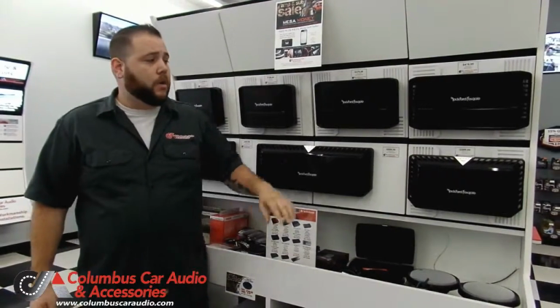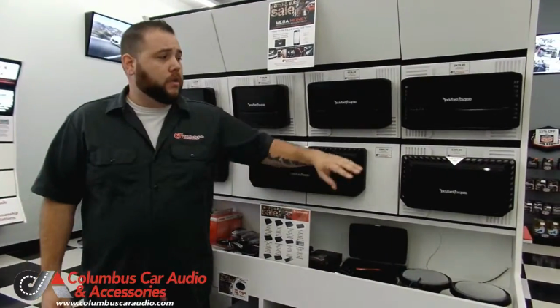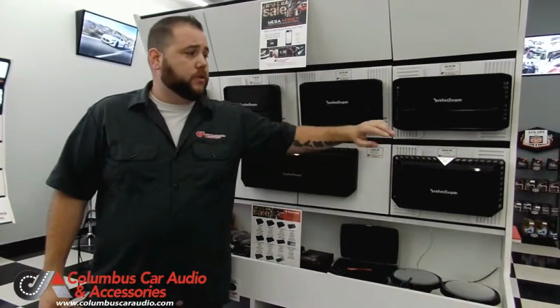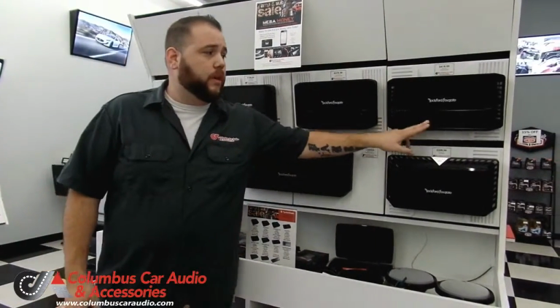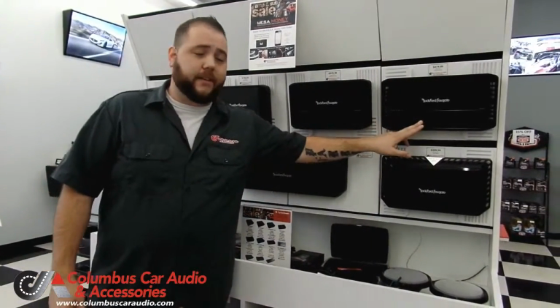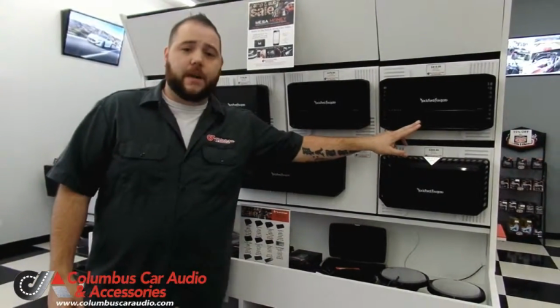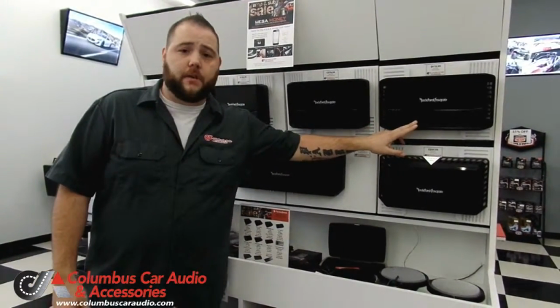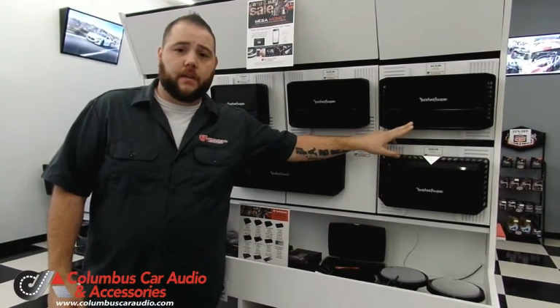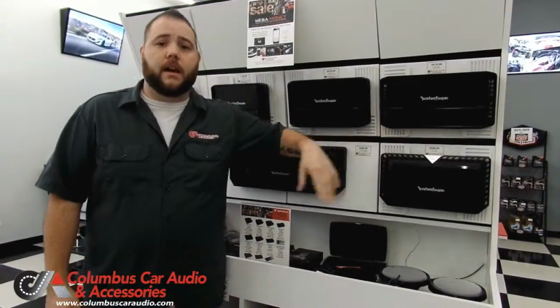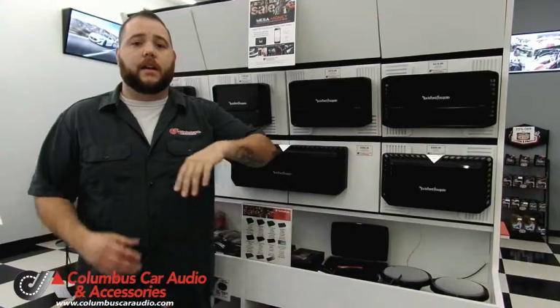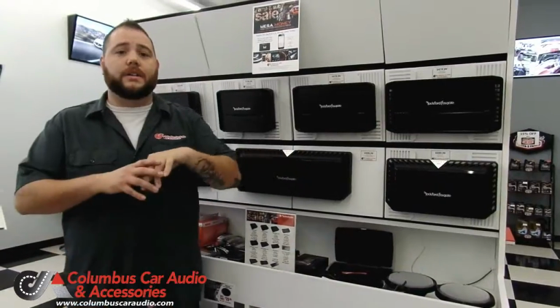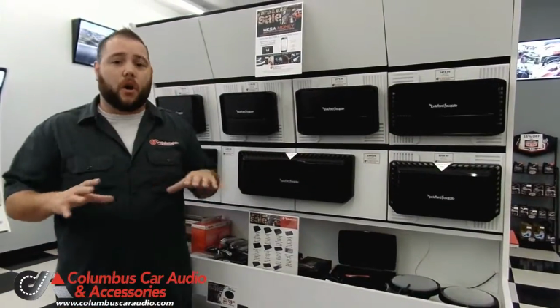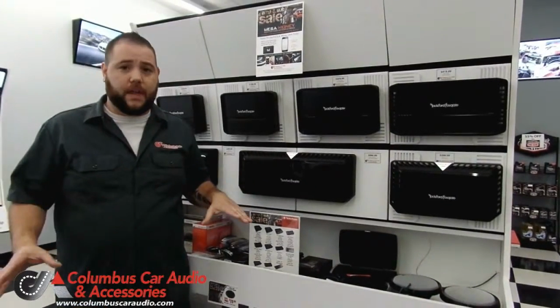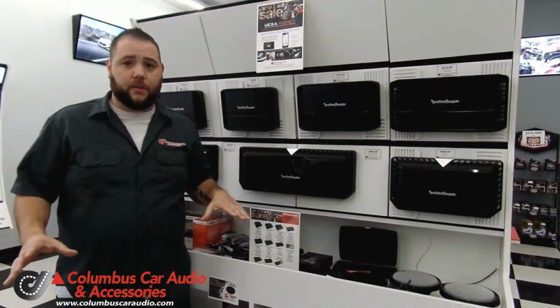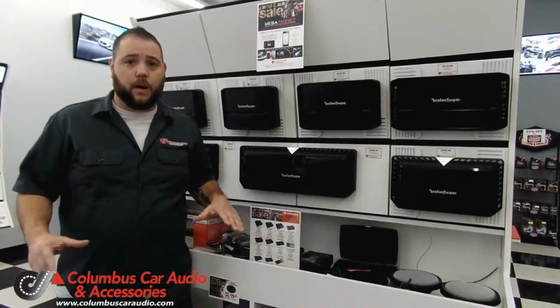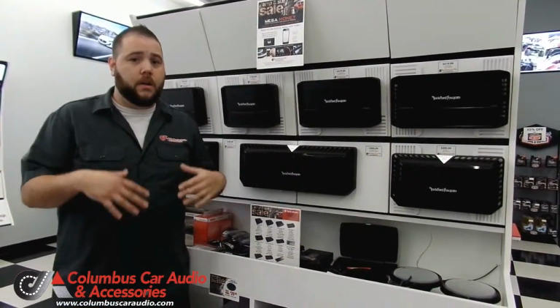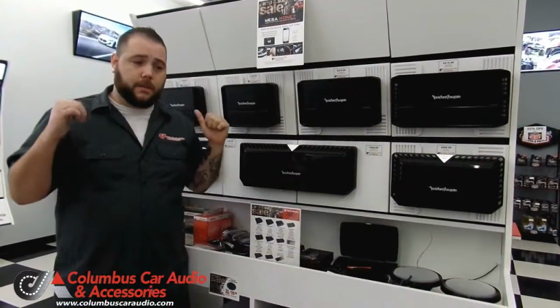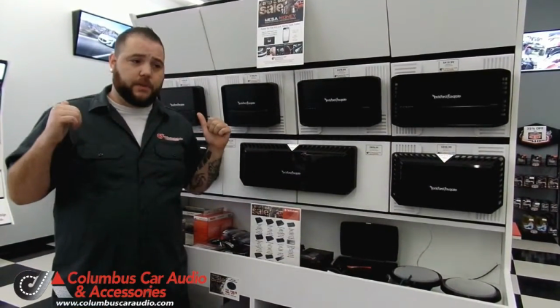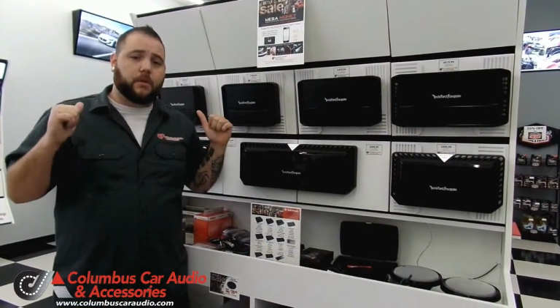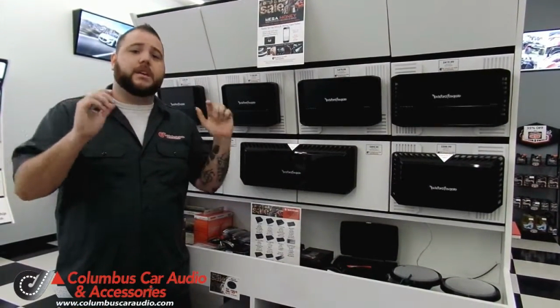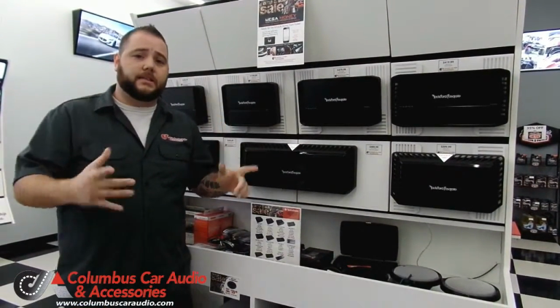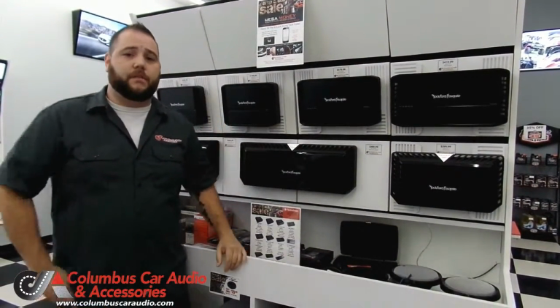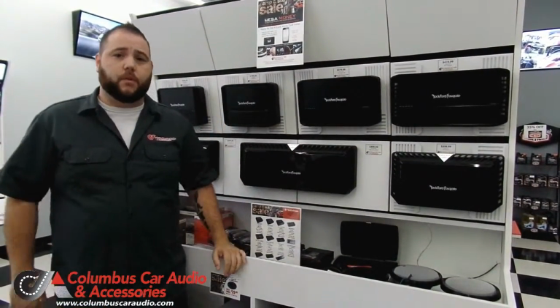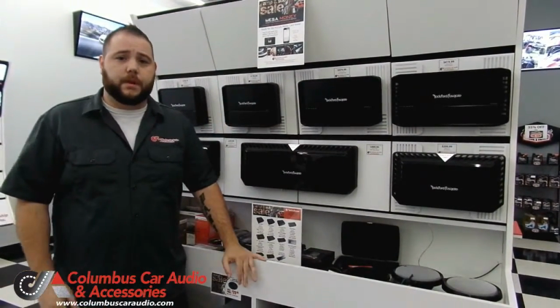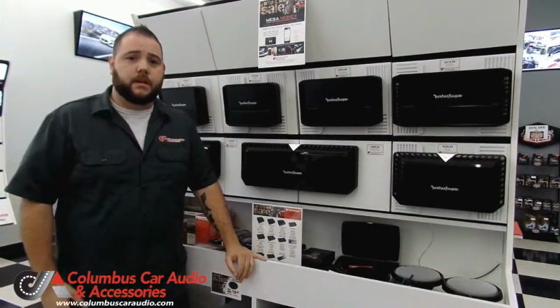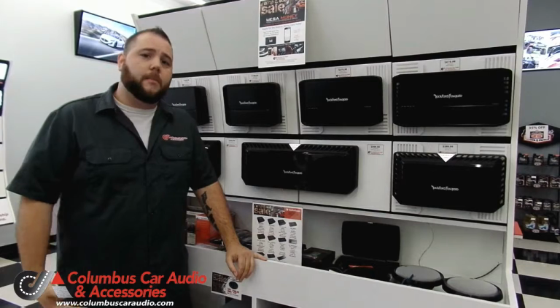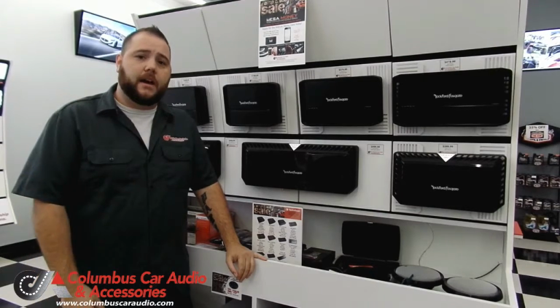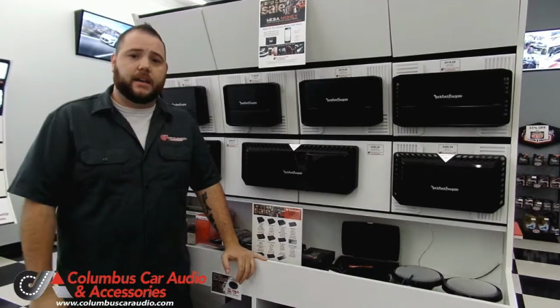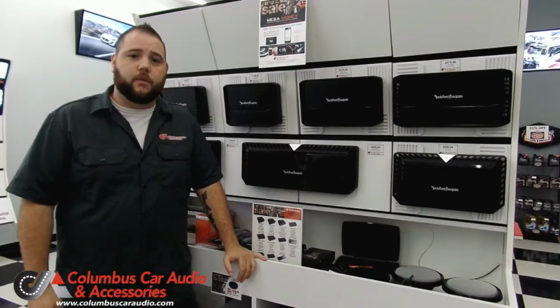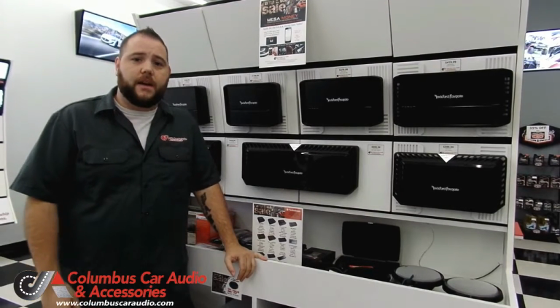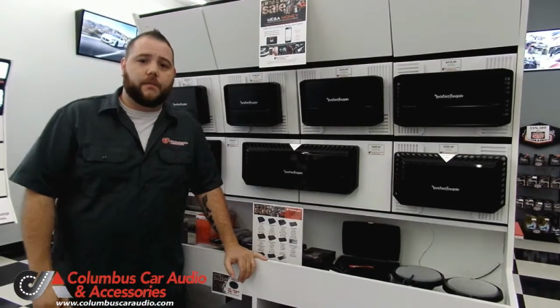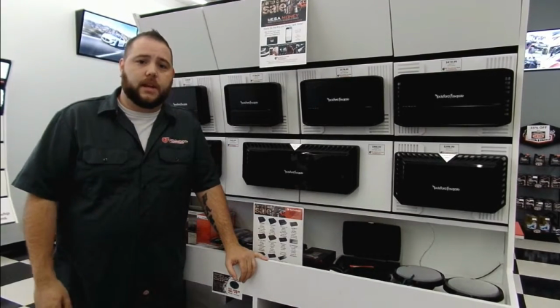Or you could use one like this five-channel here that kind of integrates all of that into one — something for your subwoofers and something for your door speakers. Come on down and take a look at what we have to offer today.